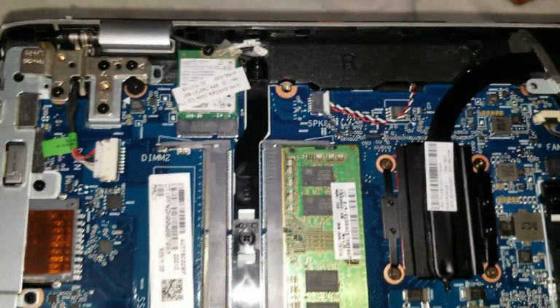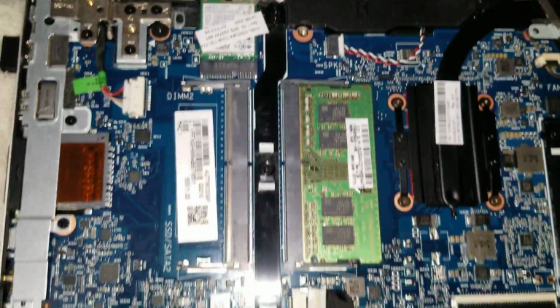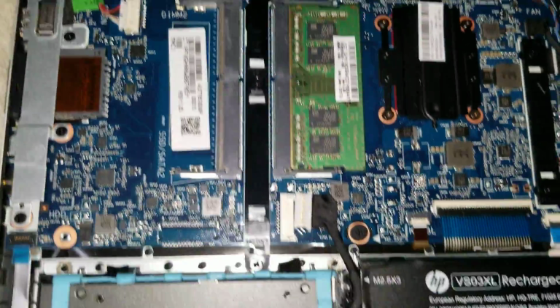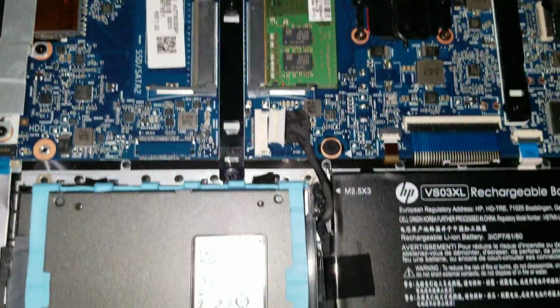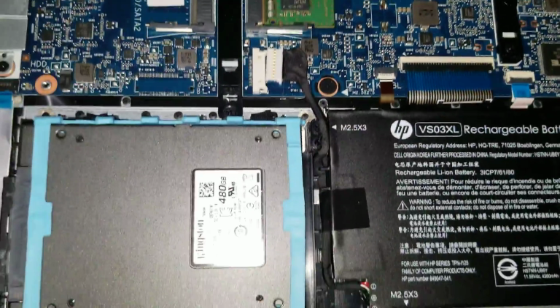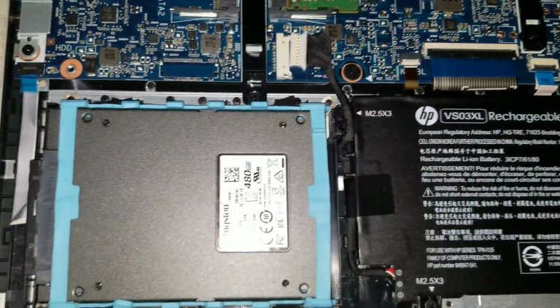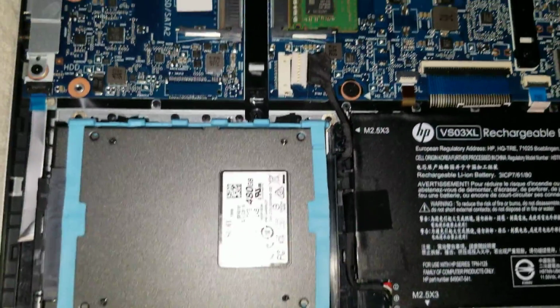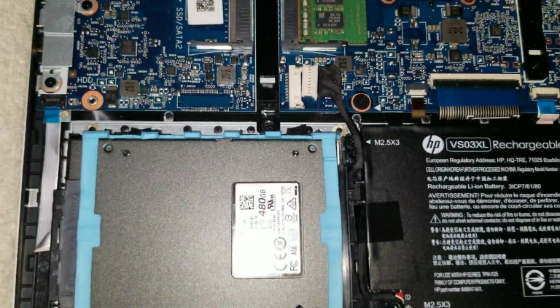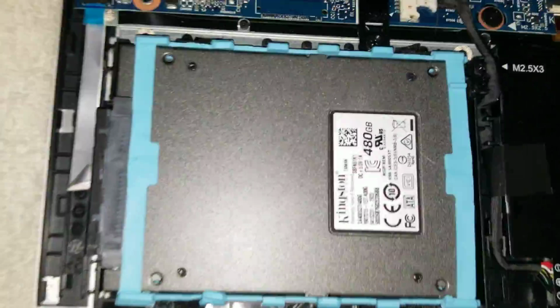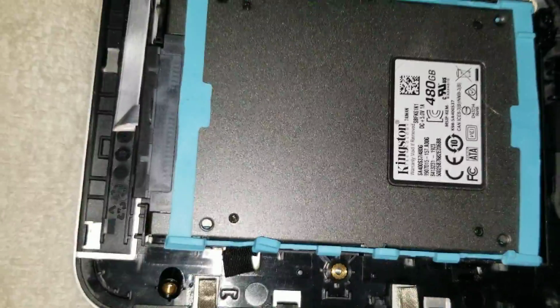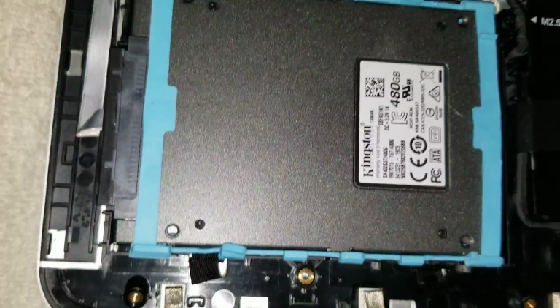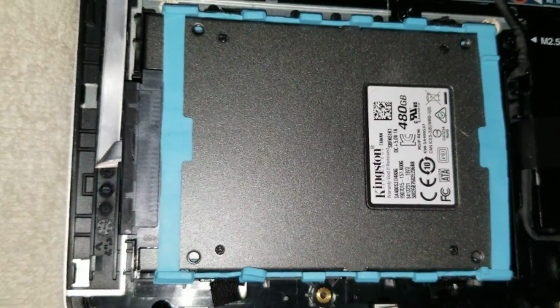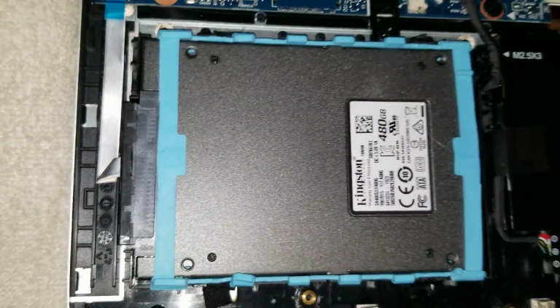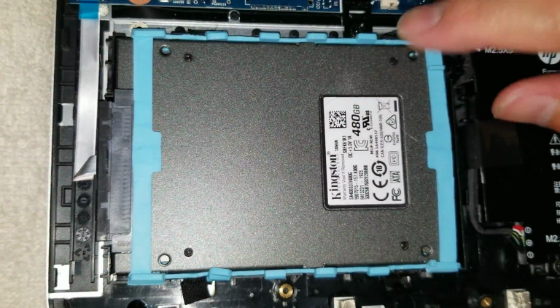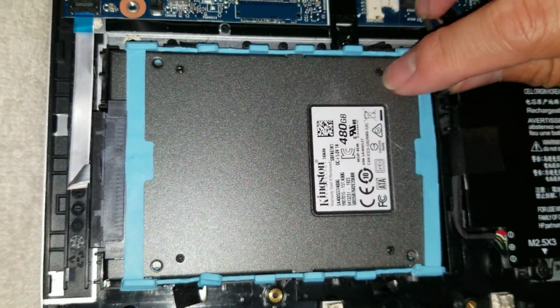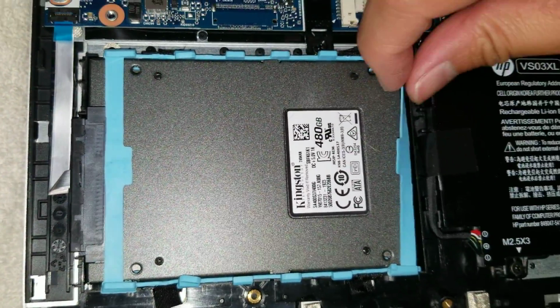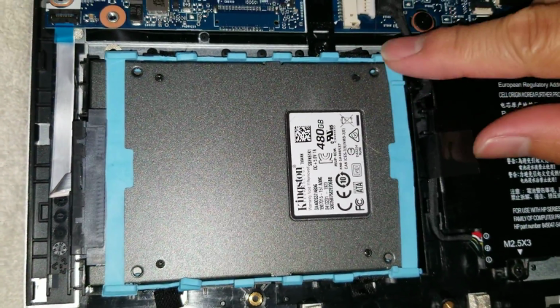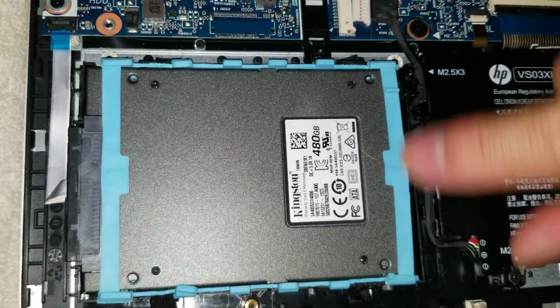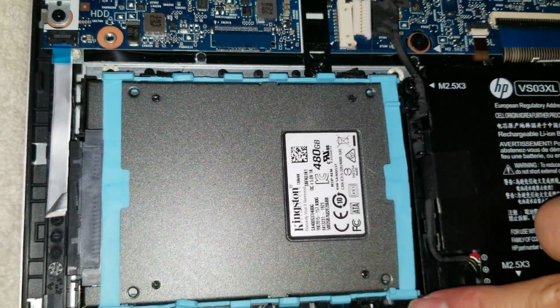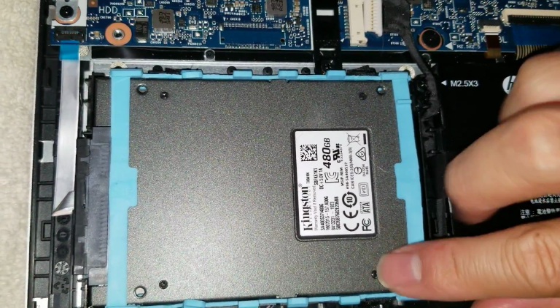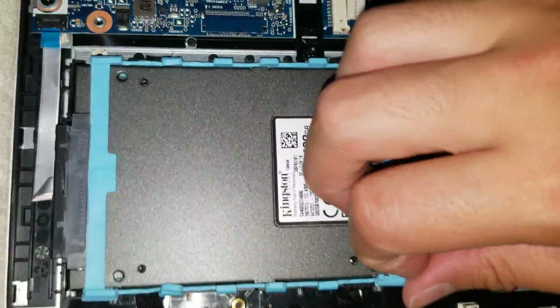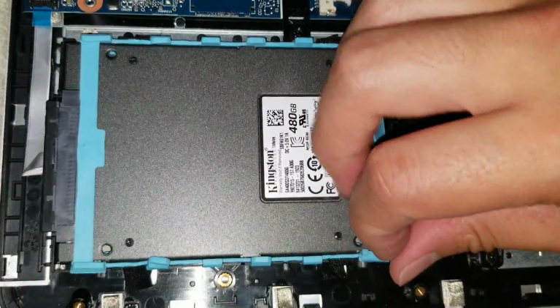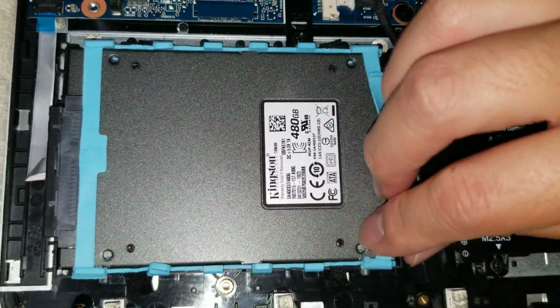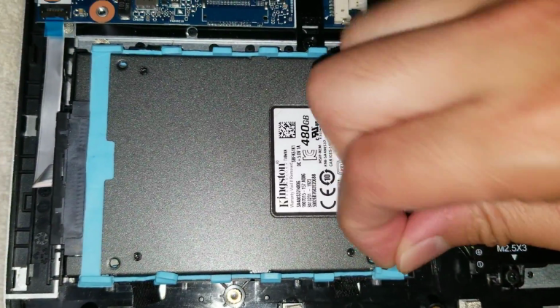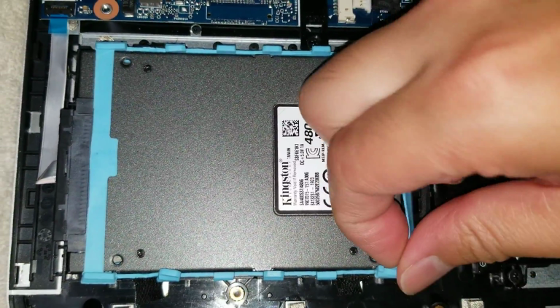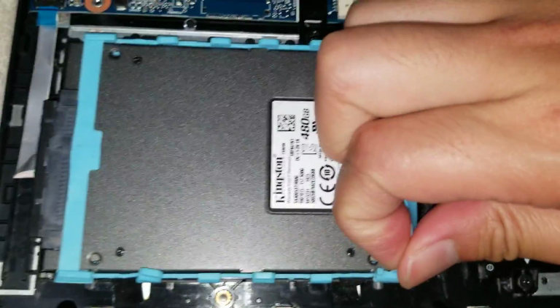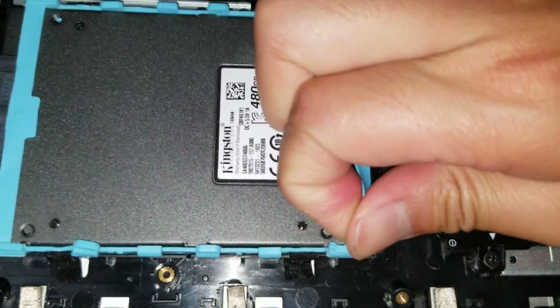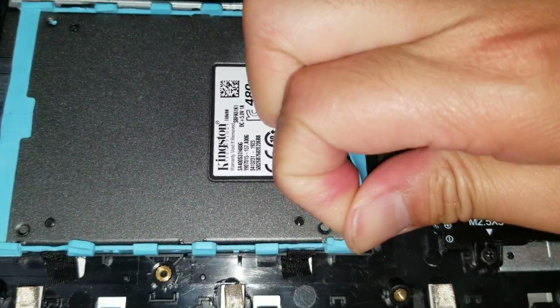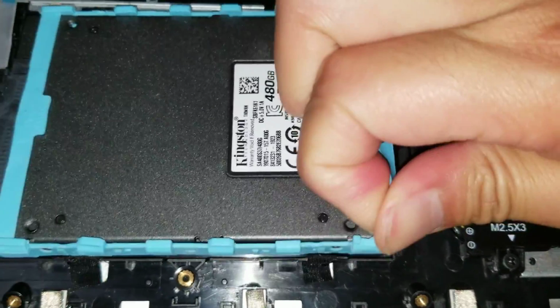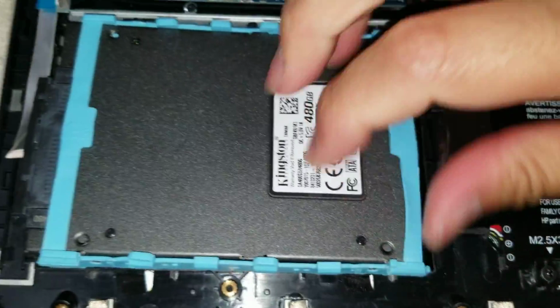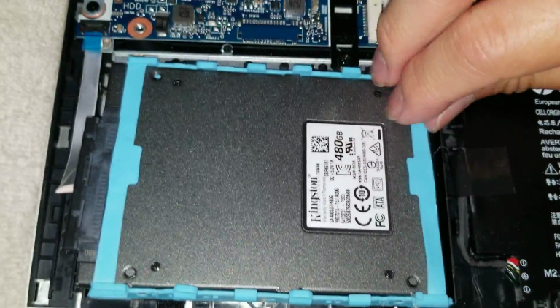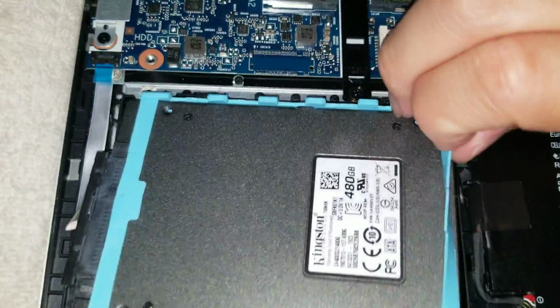And then you've got the fan connector here. That's pretty much it for the overview. To change out the hard drive, what you want to do is grab close to the corners and kind of pull on it like that.